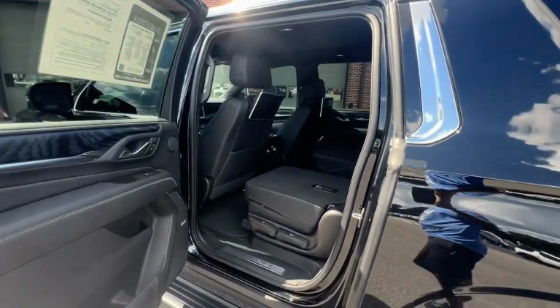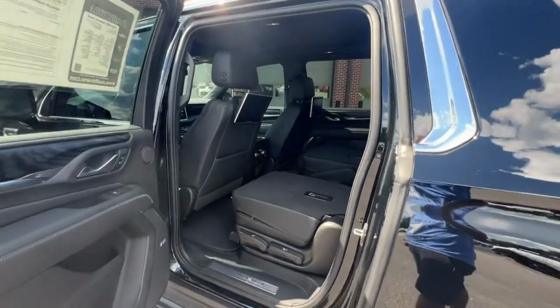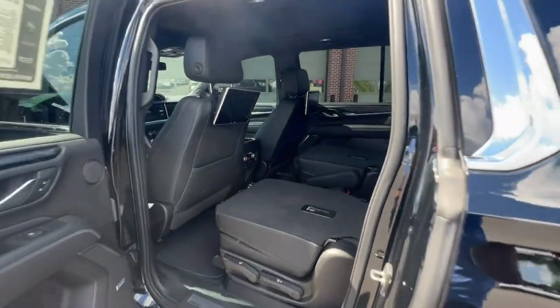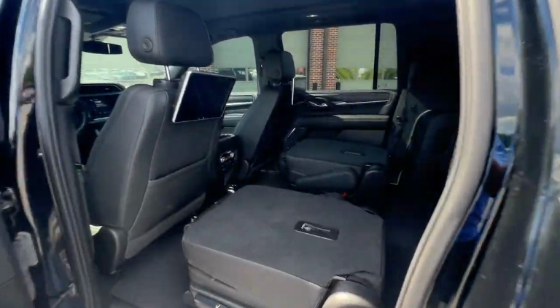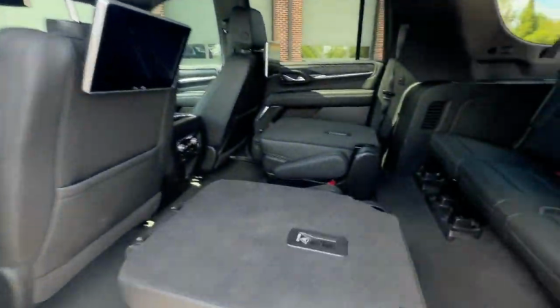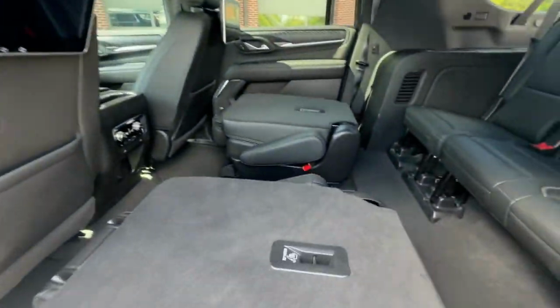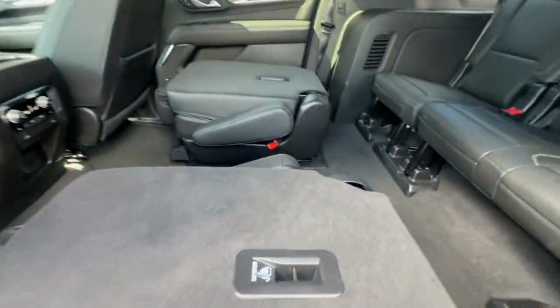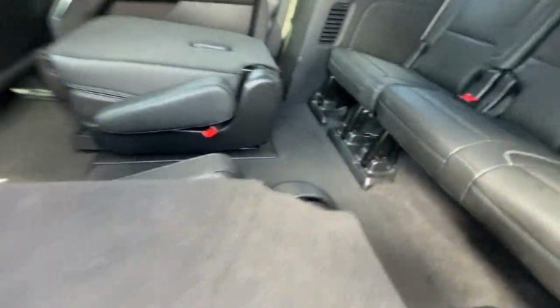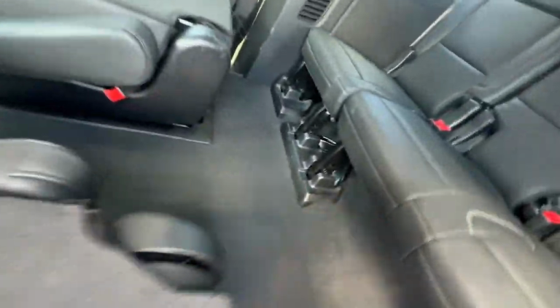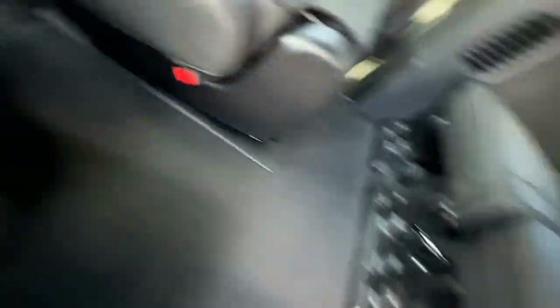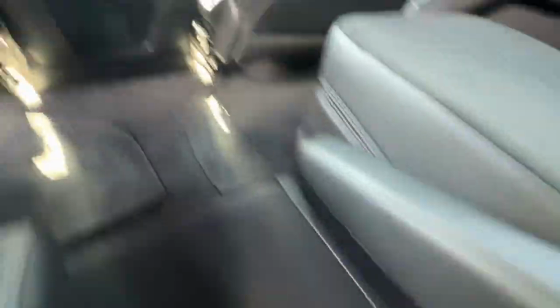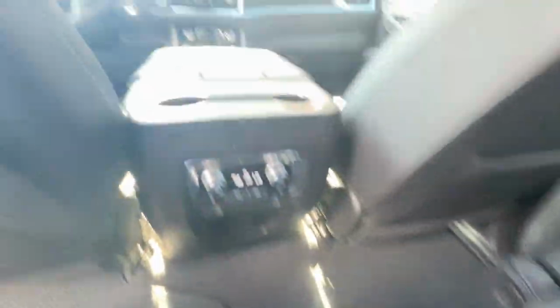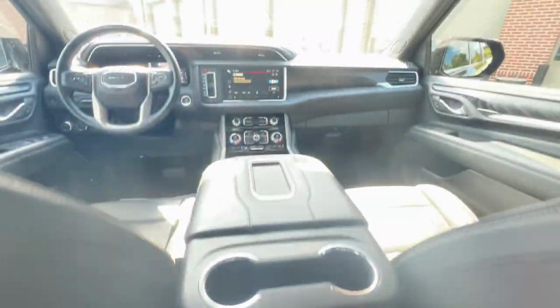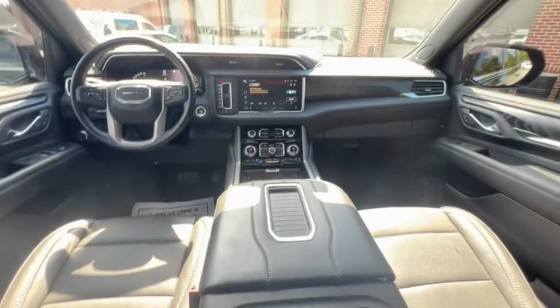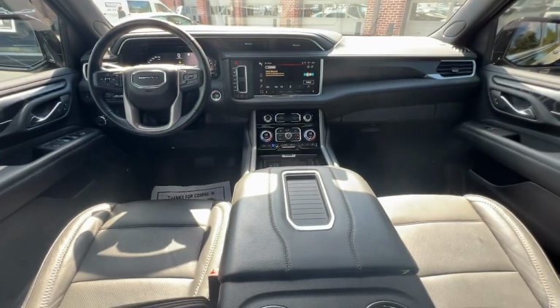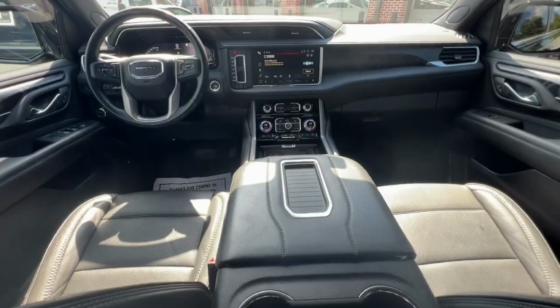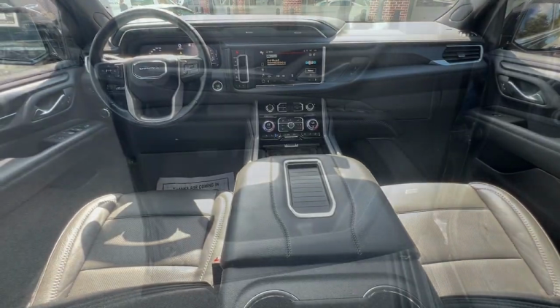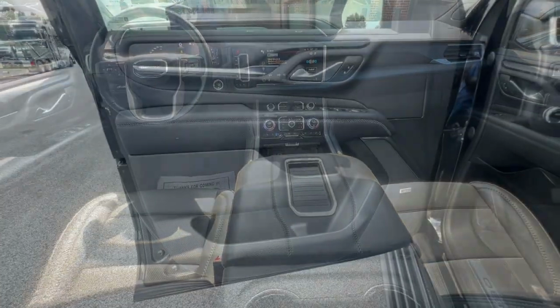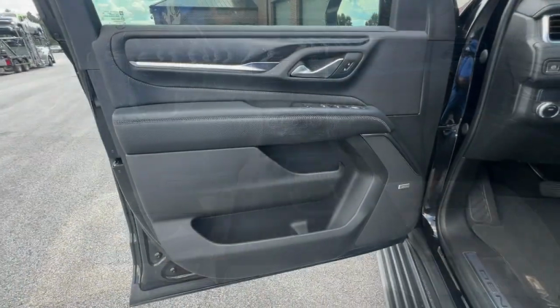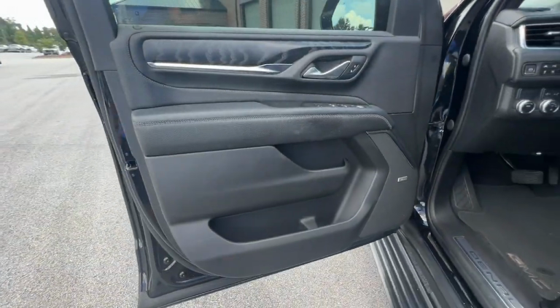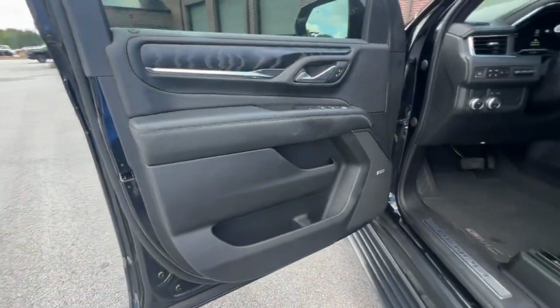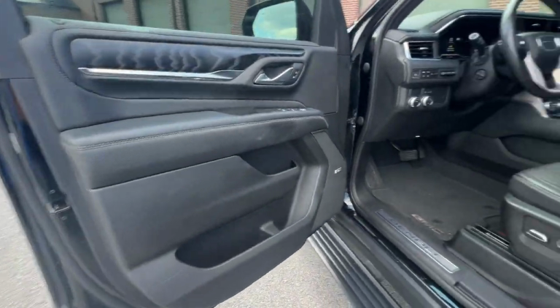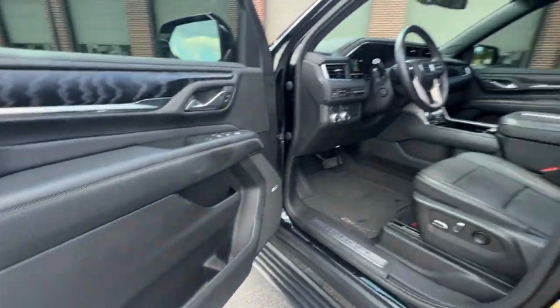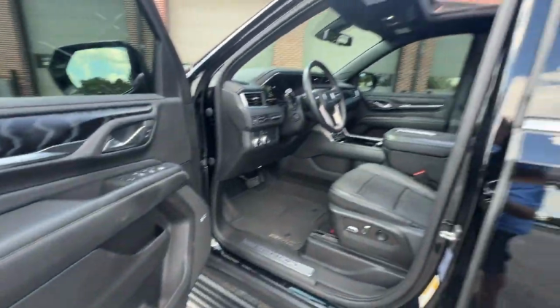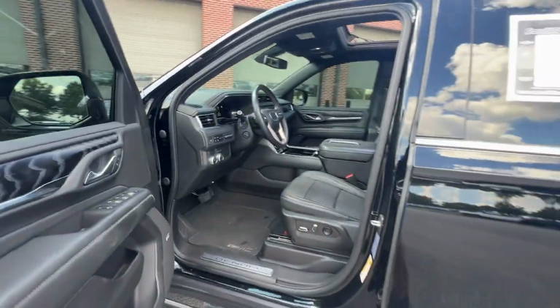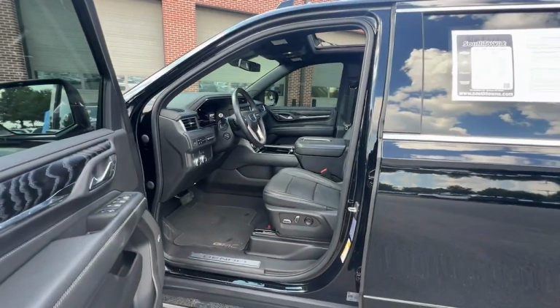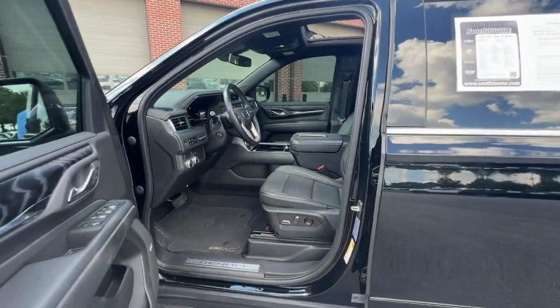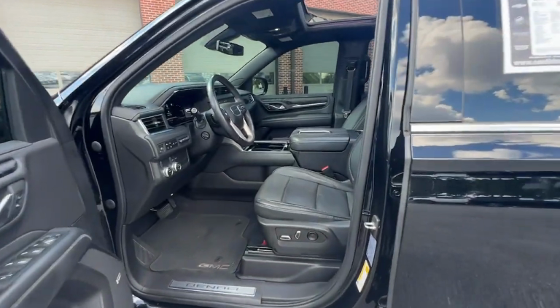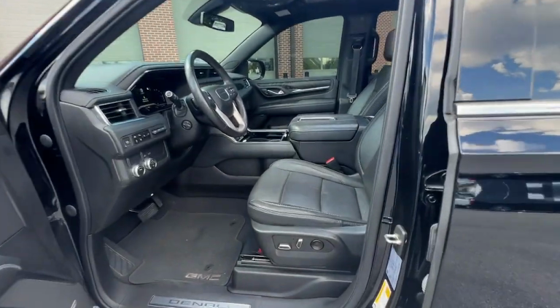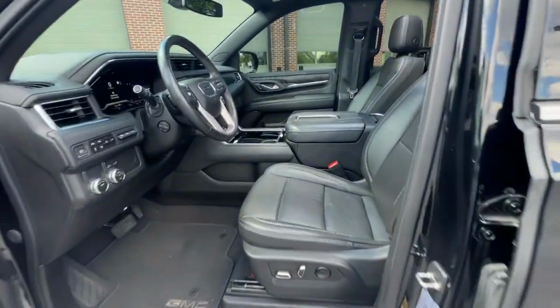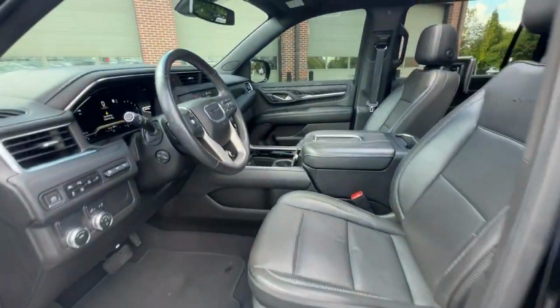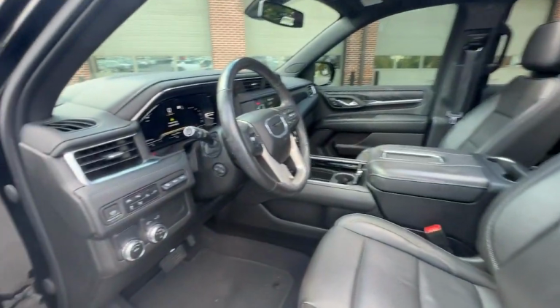Don't cut corners. This impressive Yukon XL has the space and capability you need. Our team will give you an outstanding test drive experience. Stop in today.